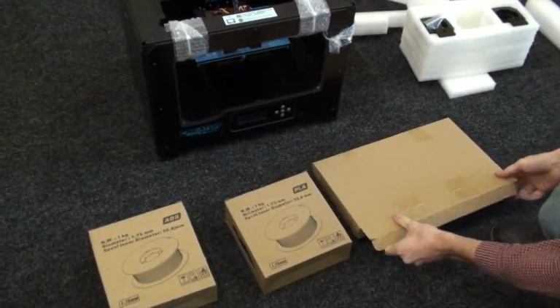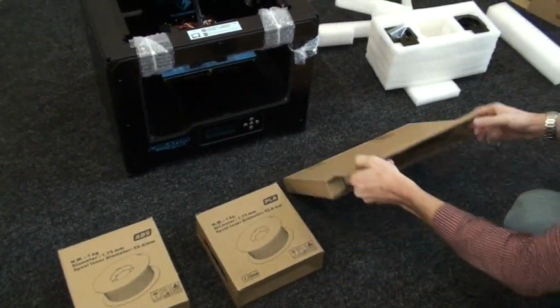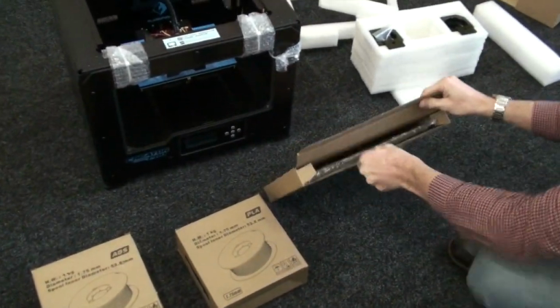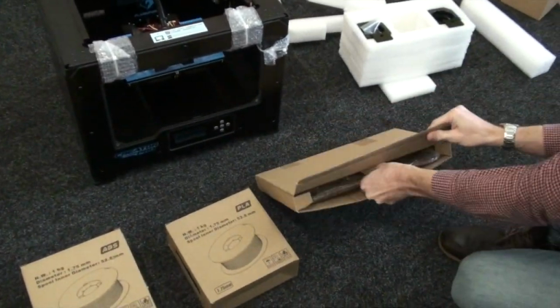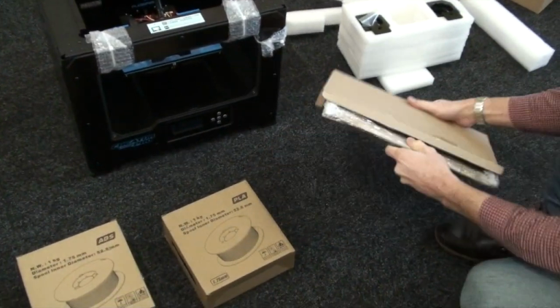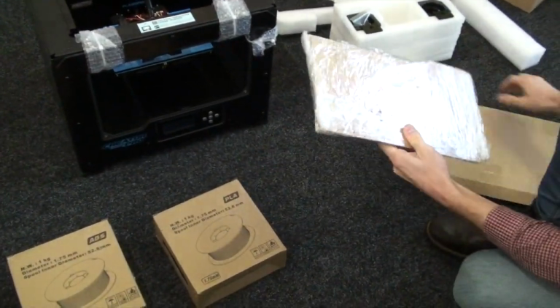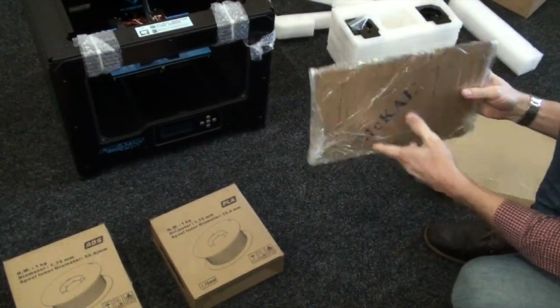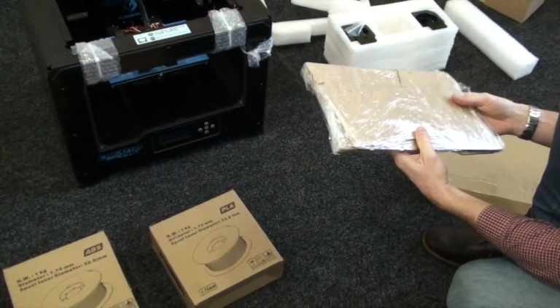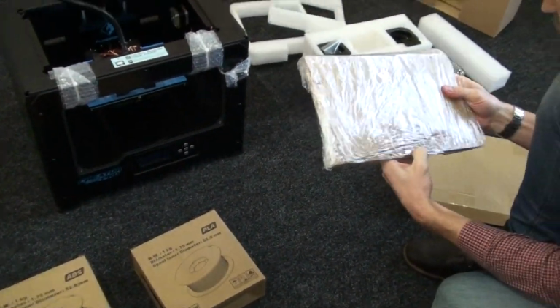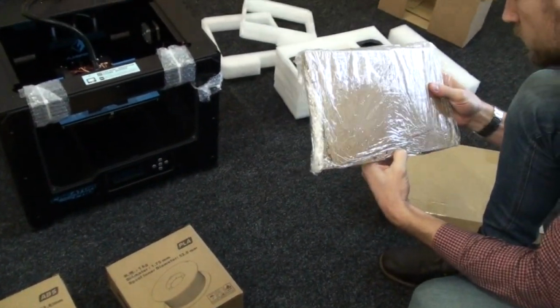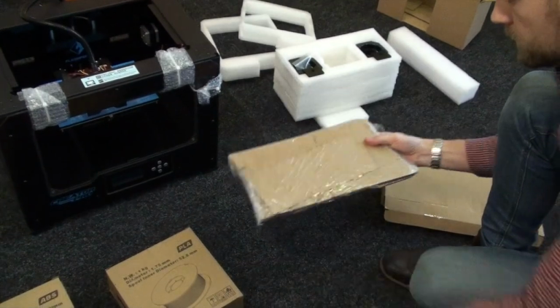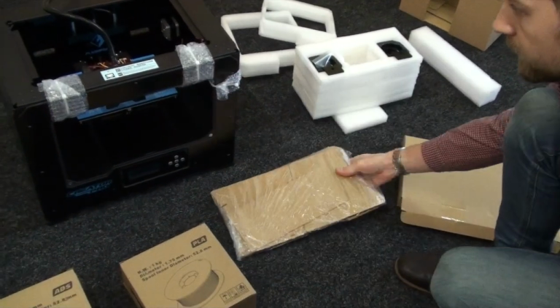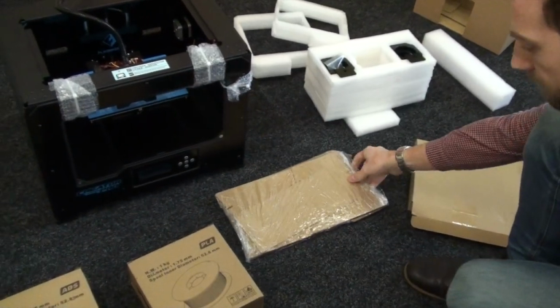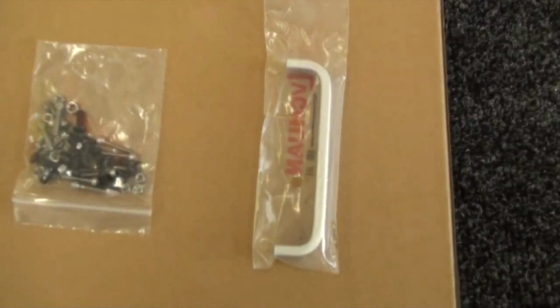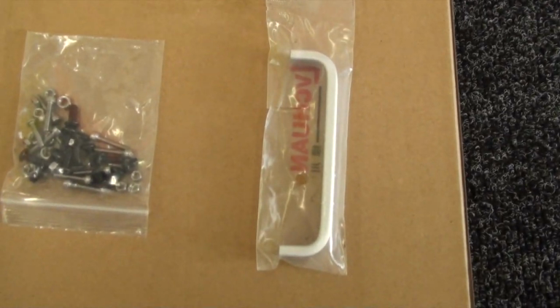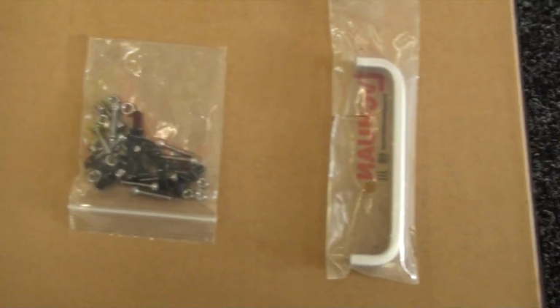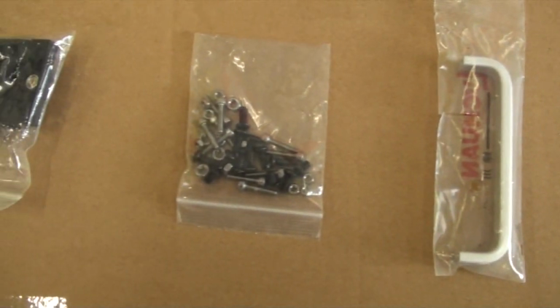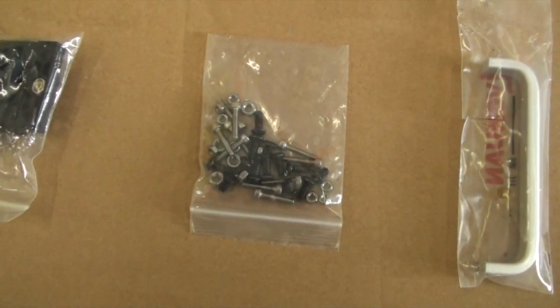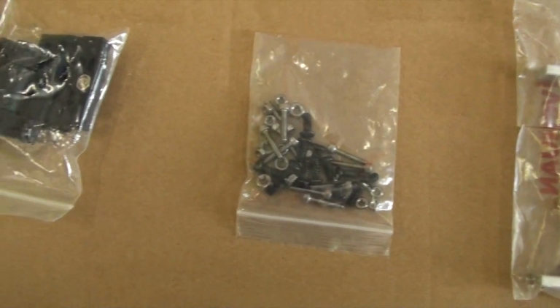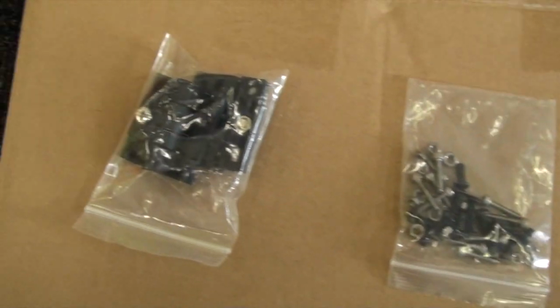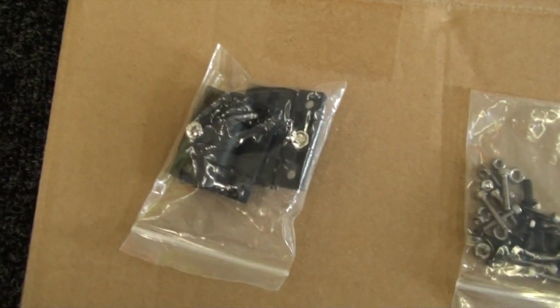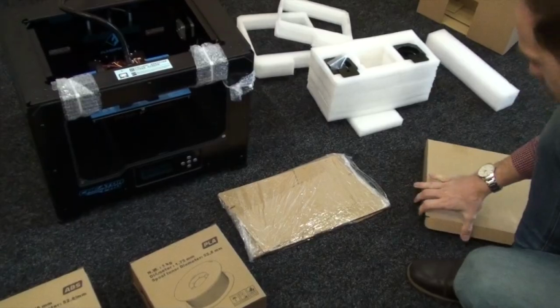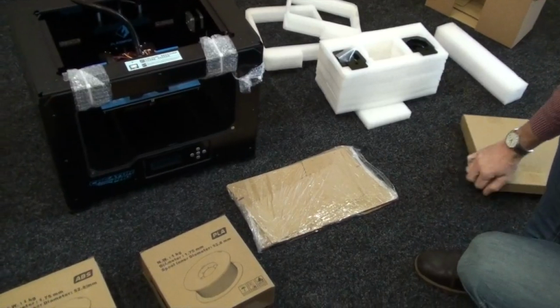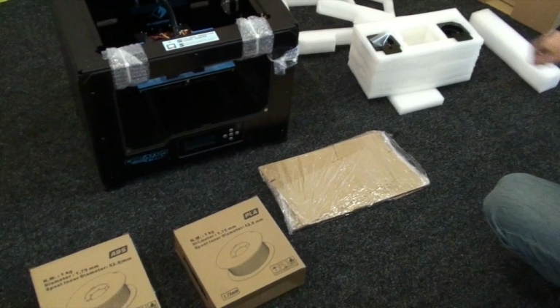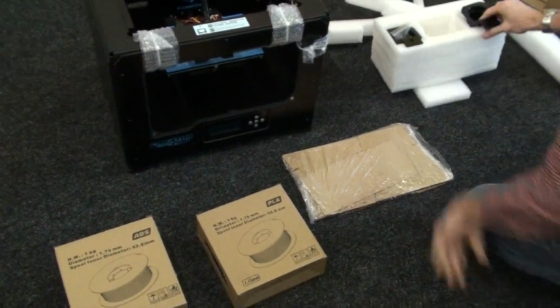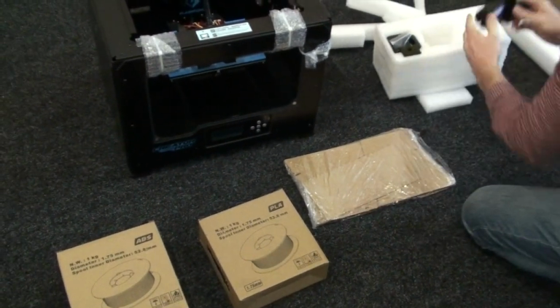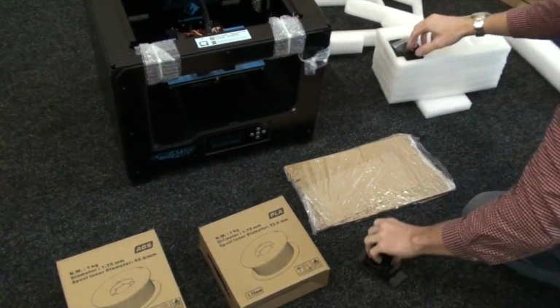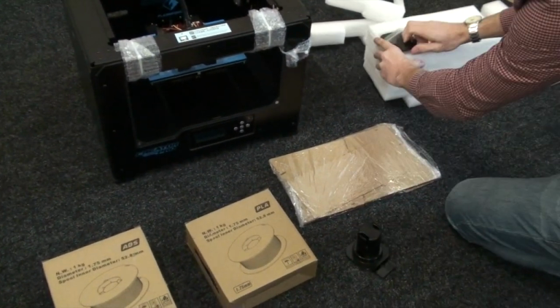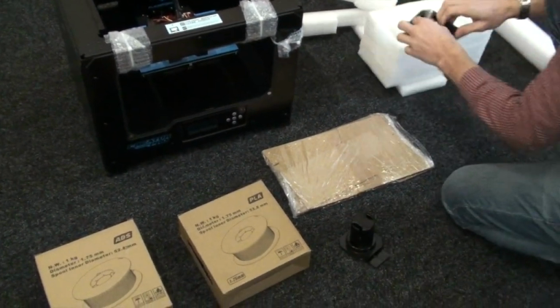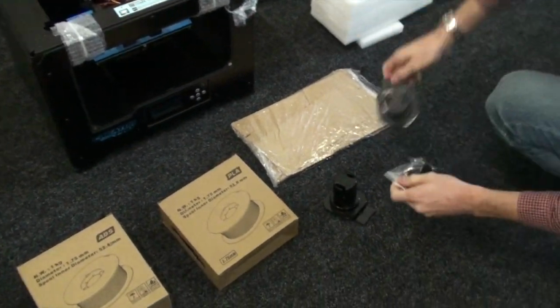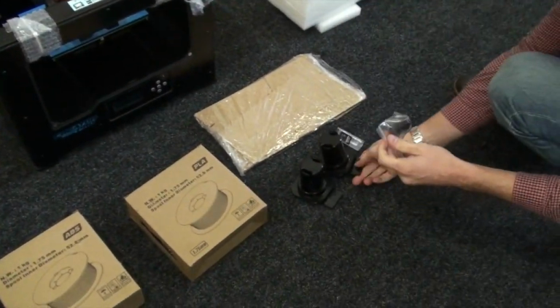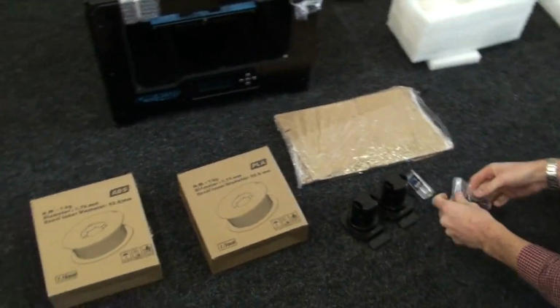Let's have a look in here — this is the door on the front and then the lid. You use these screws and the handle and hinges to put it together. There are the spool holders as well.